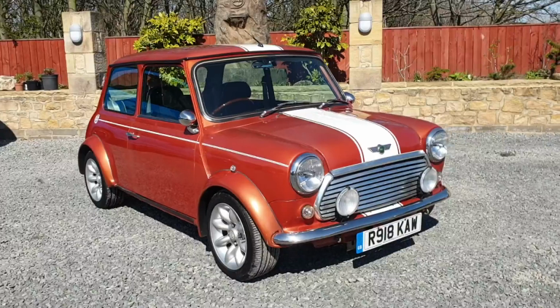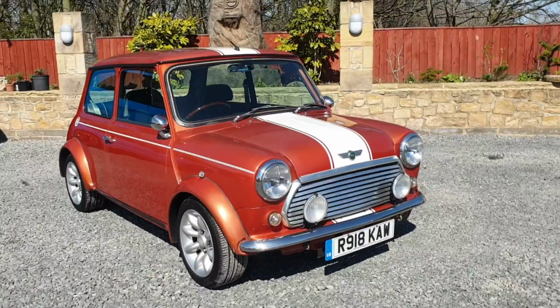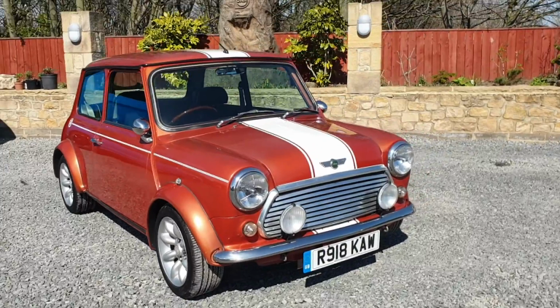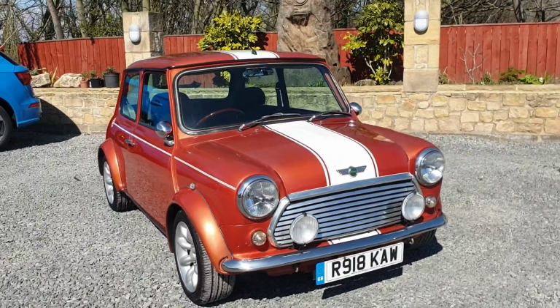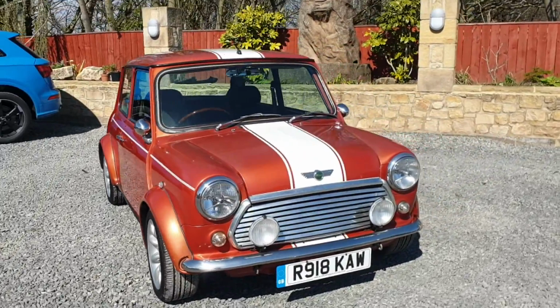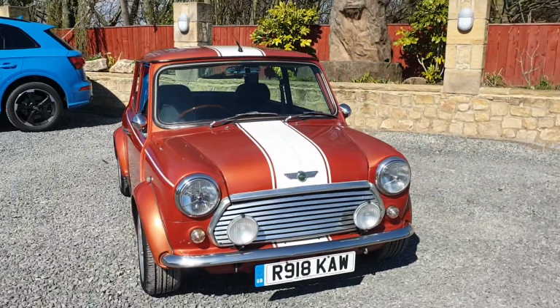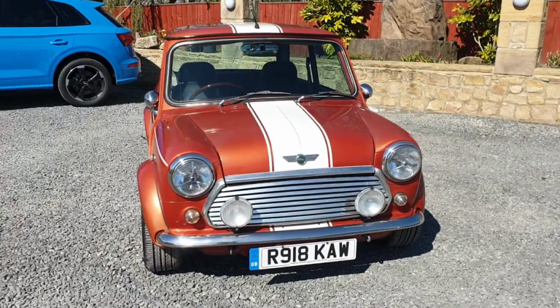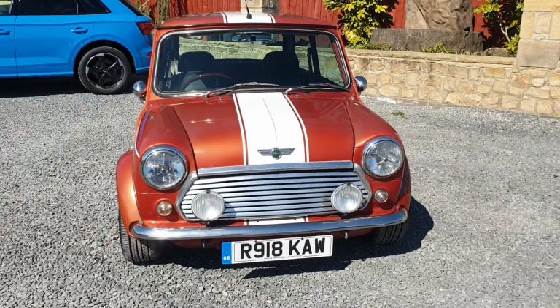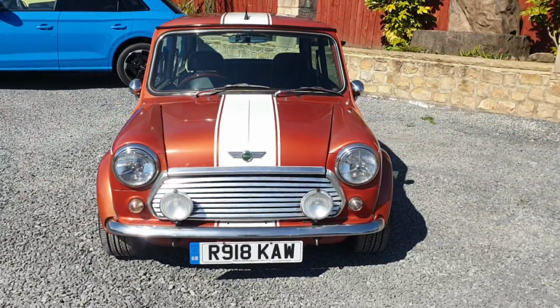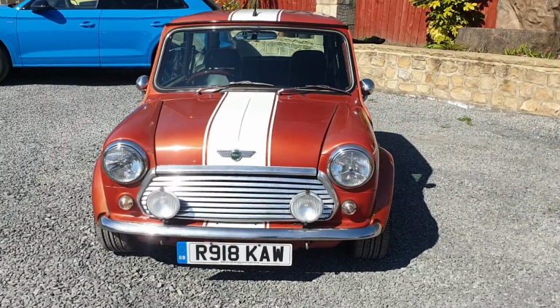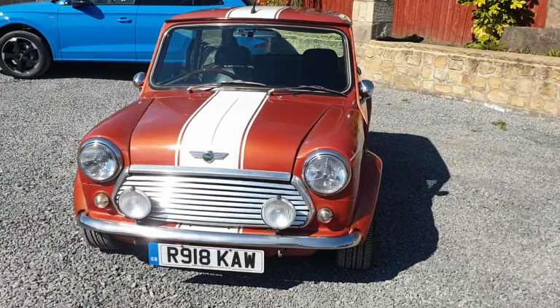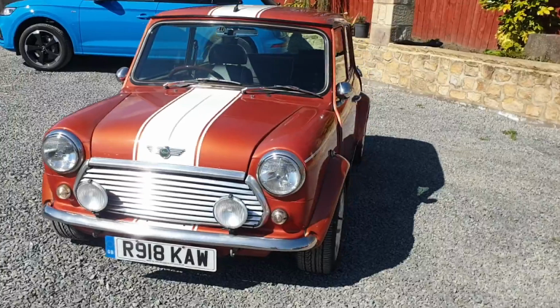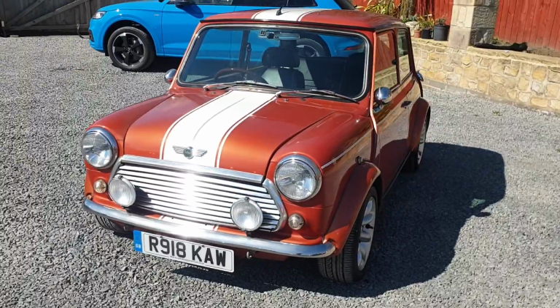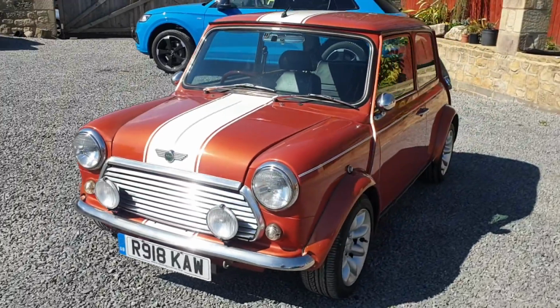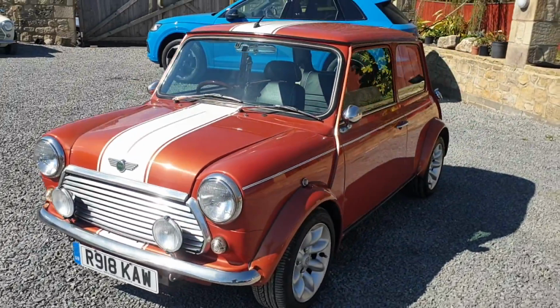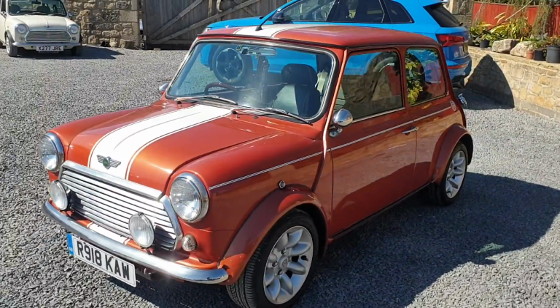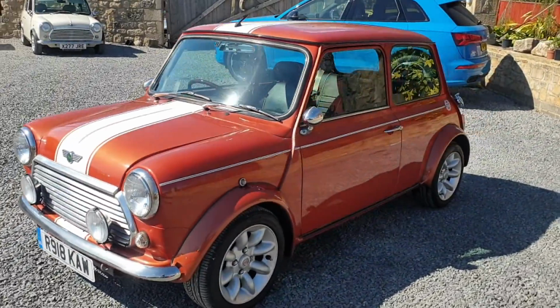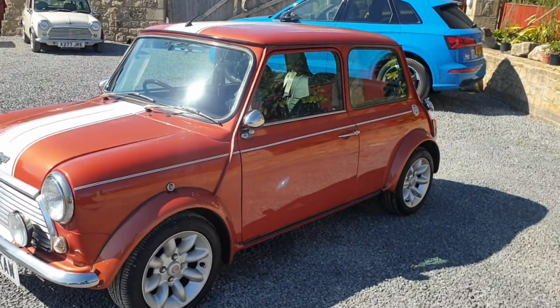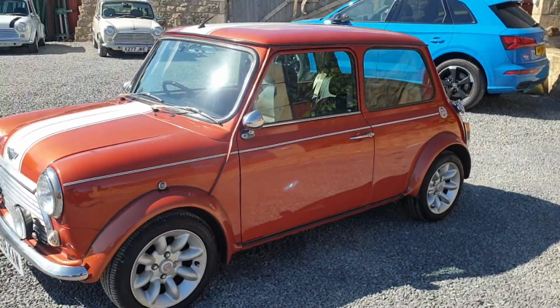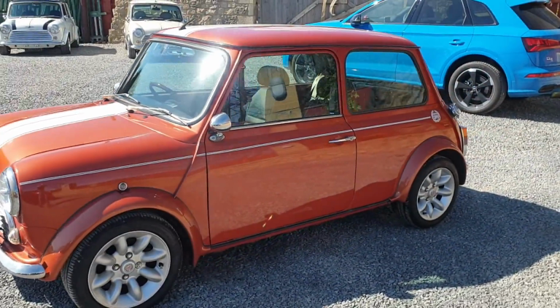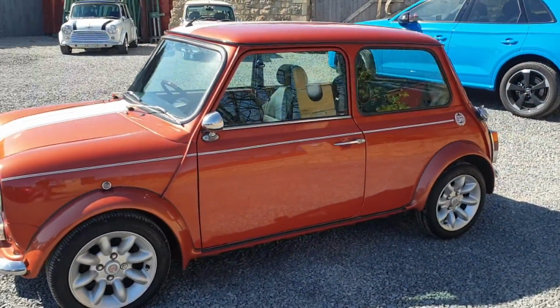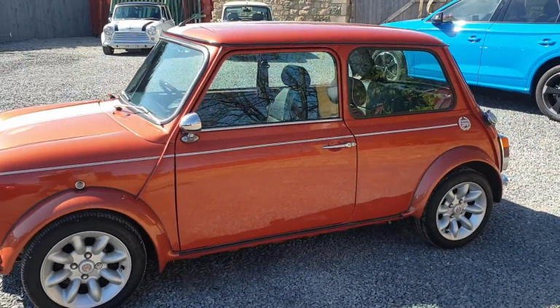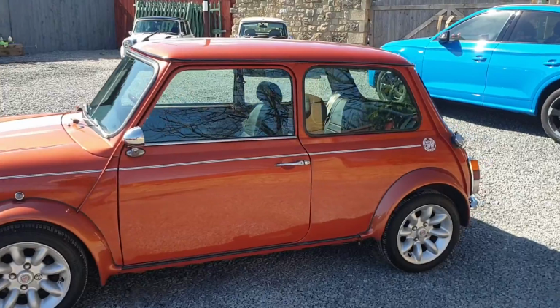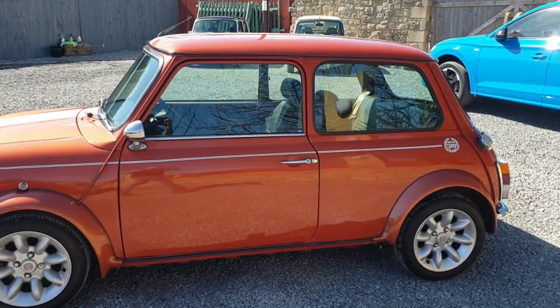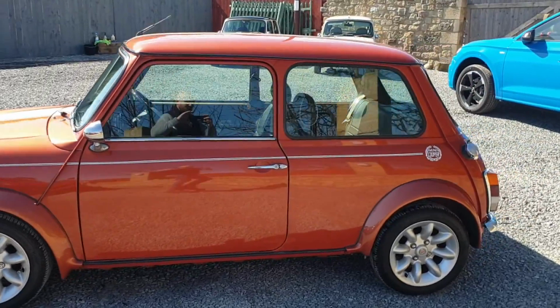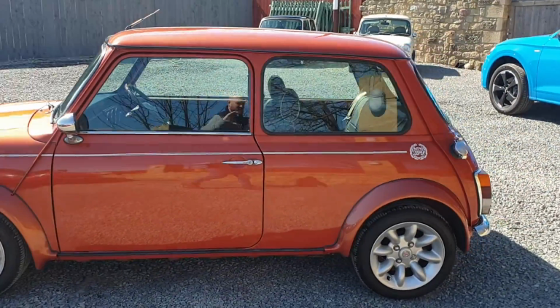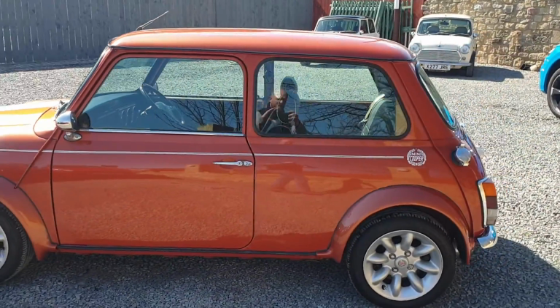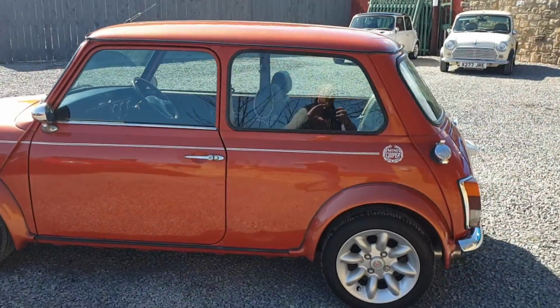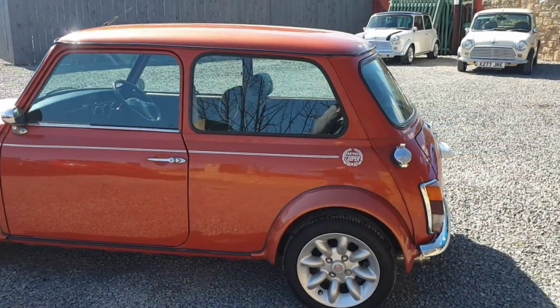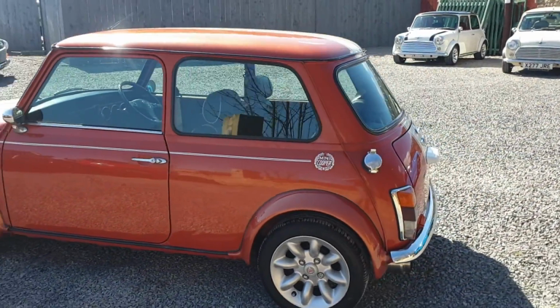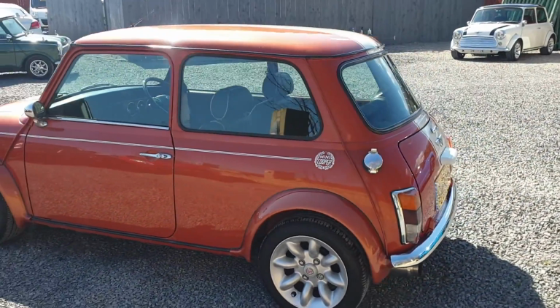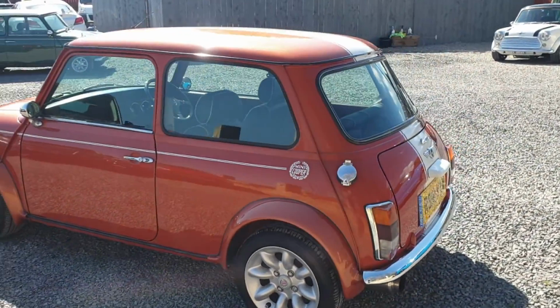This is our beautiful 1998 R-Reg Stadium Mini Cooper 1.3 automatic. This car is a Japanese import that has freshly been brought into the country. It's only done 67,000 kilometres, which equates to 41,000 miles.